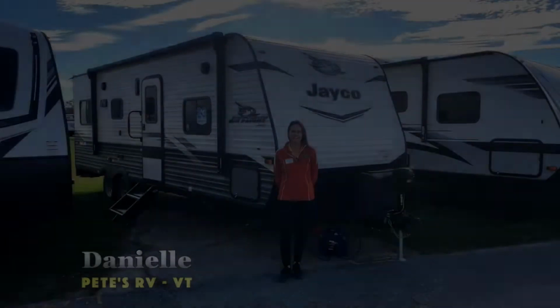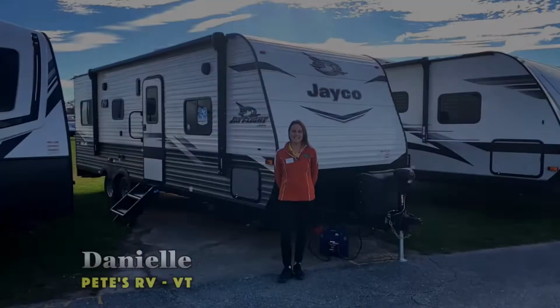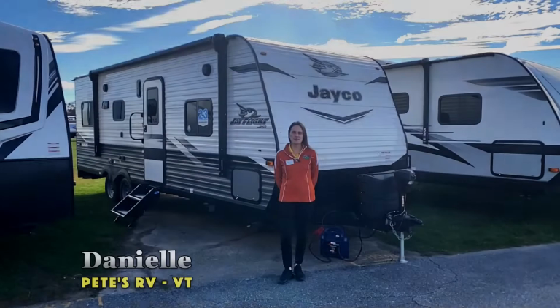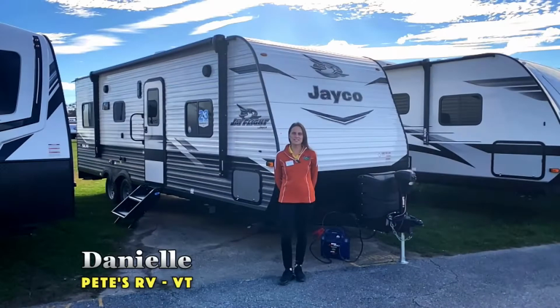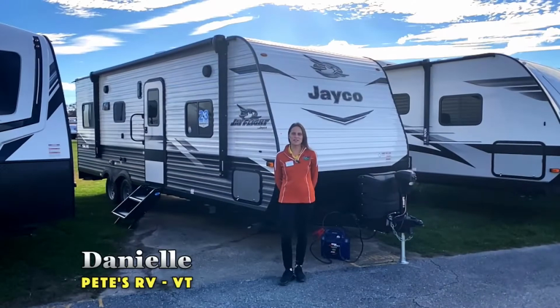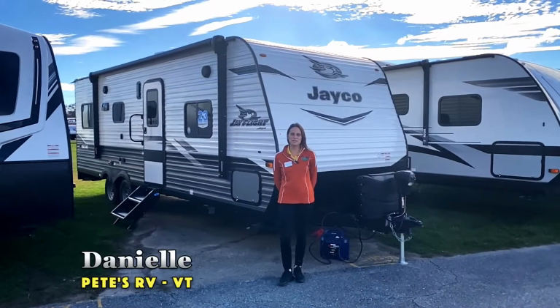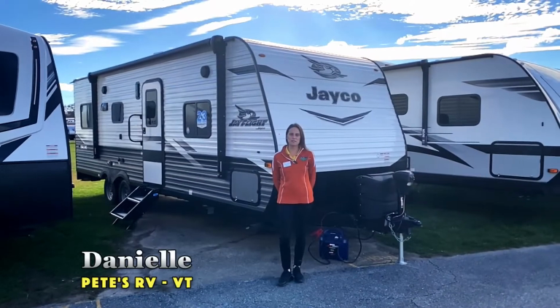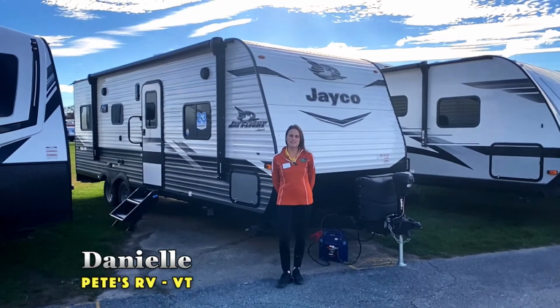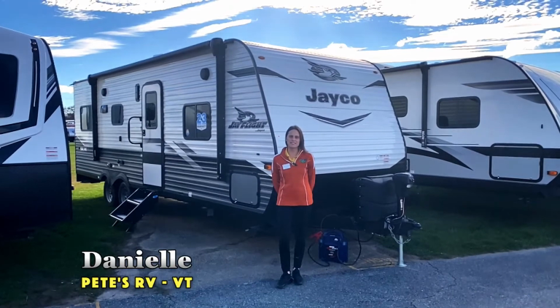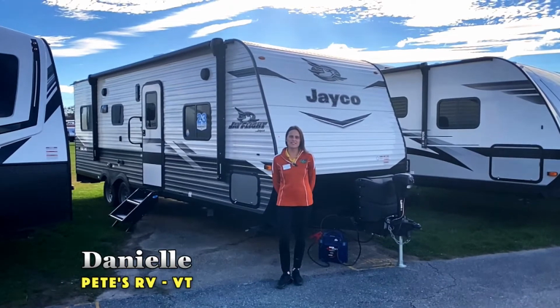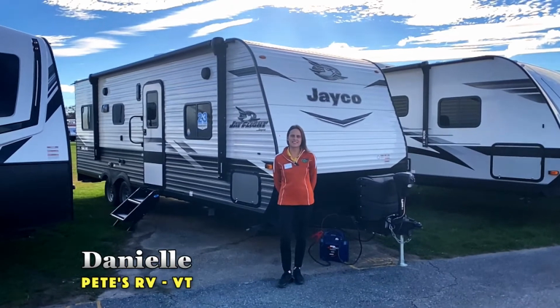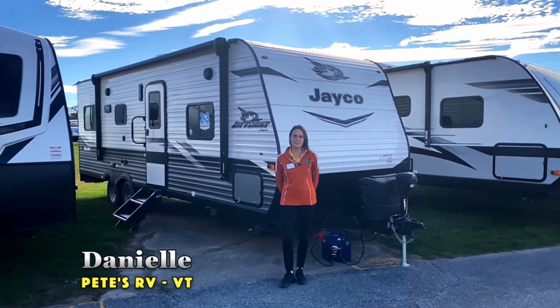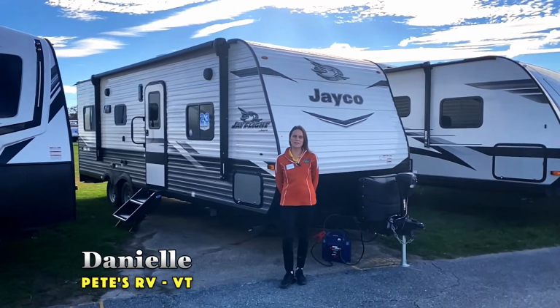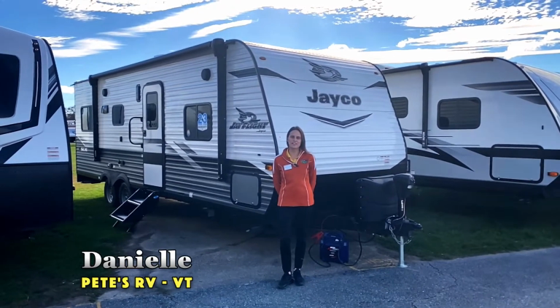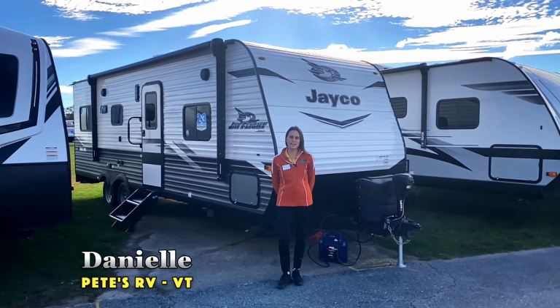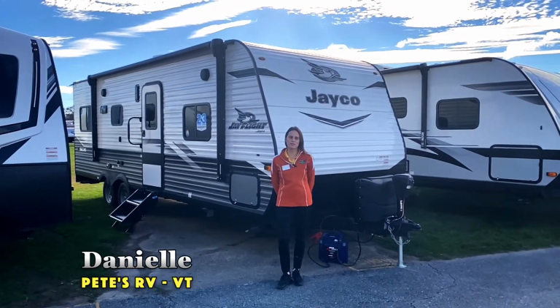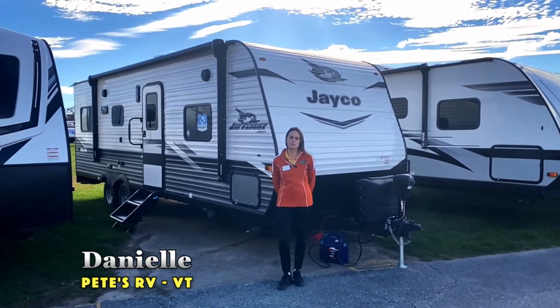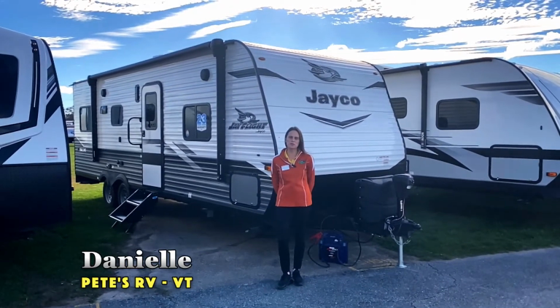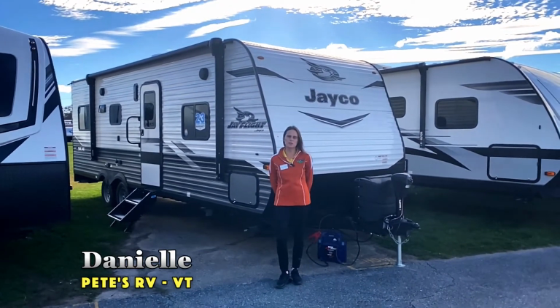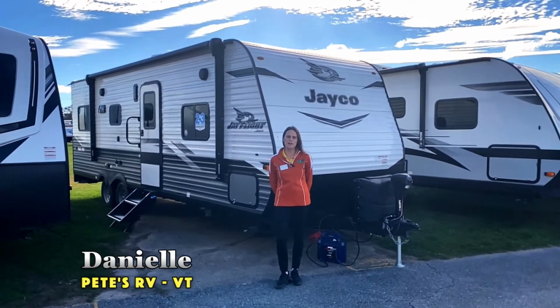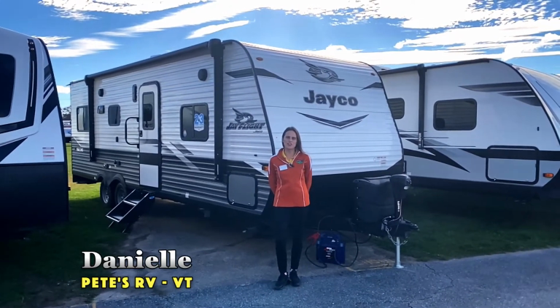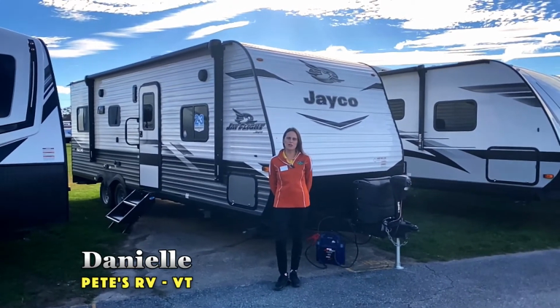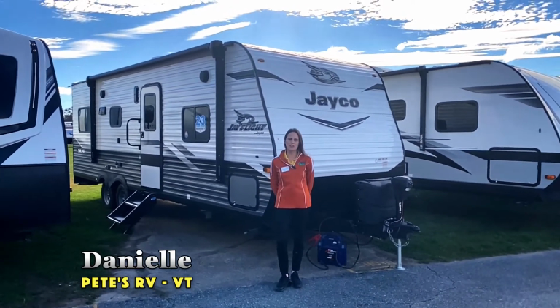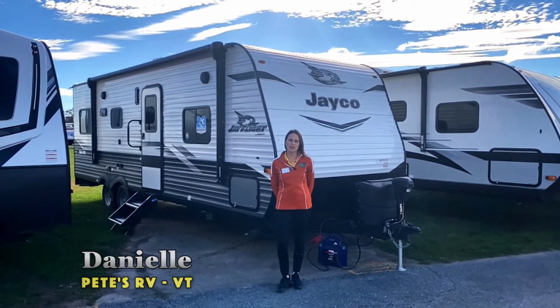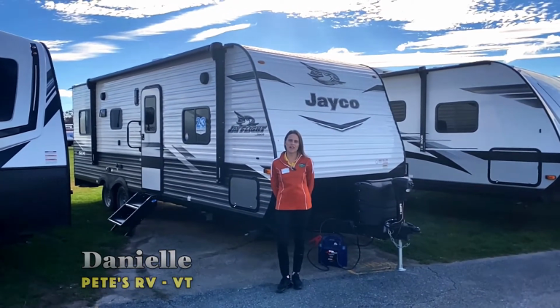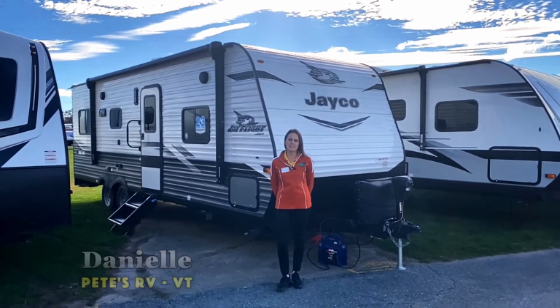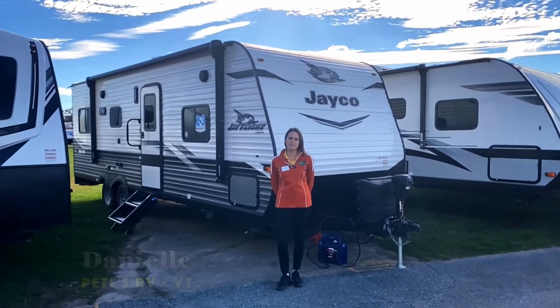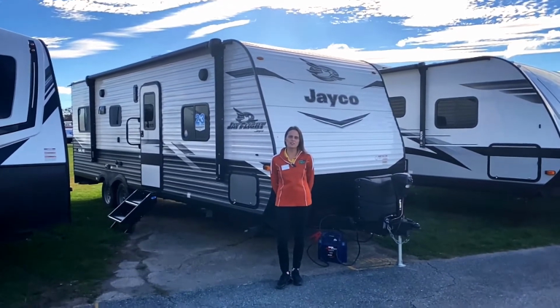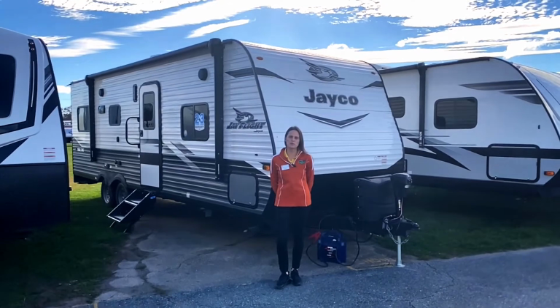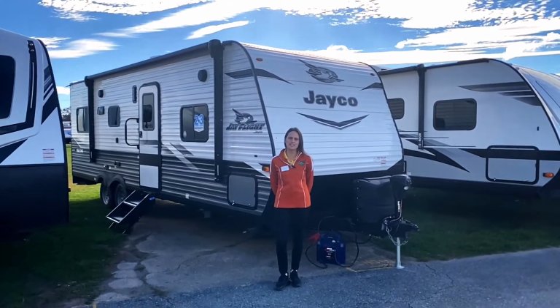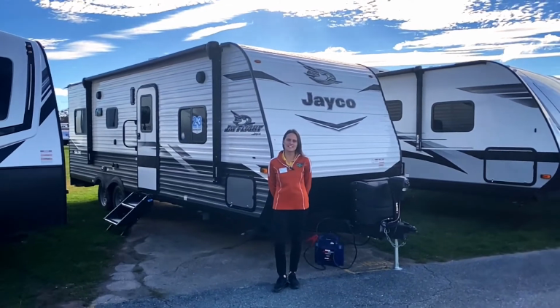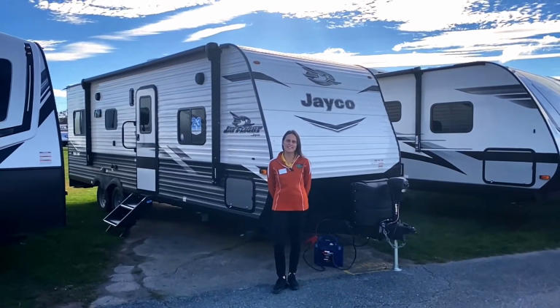Hey campers, Danielle coming to you from Pete's RV Center and today we're here to take a look at the 2022 Jayco J-Flight SLX-236TH.